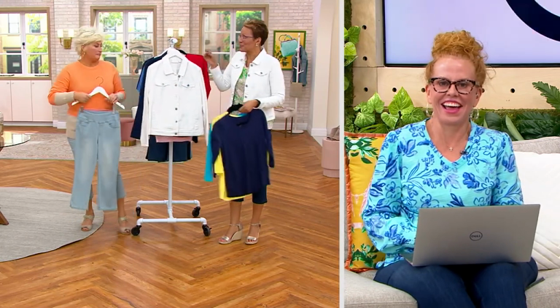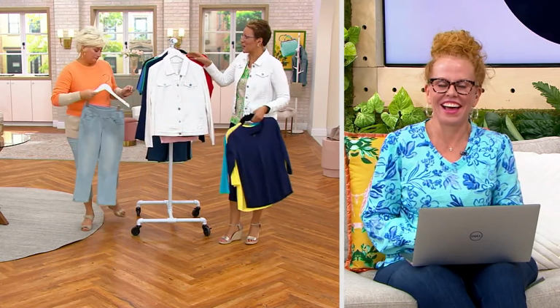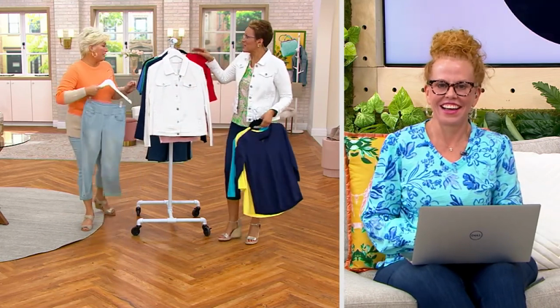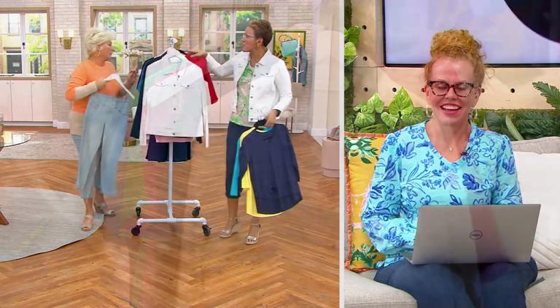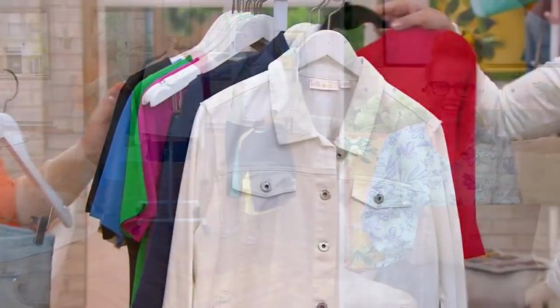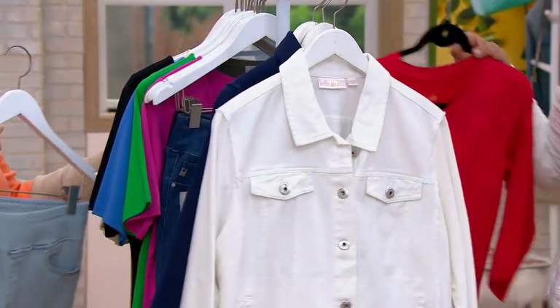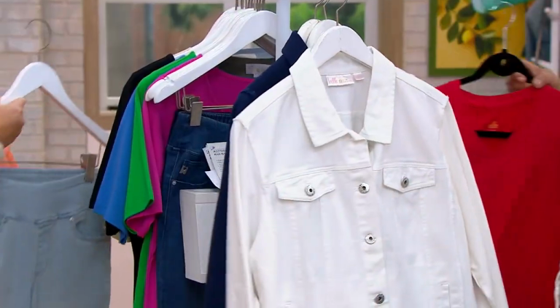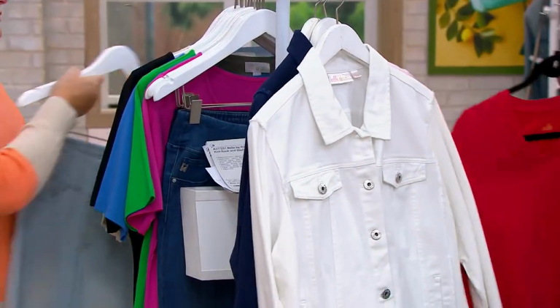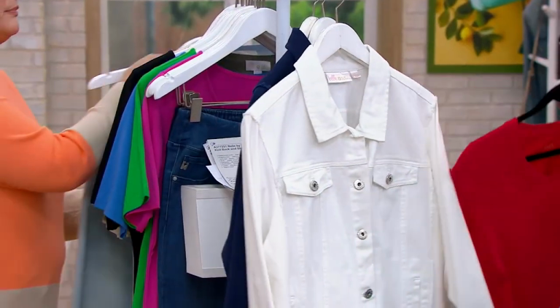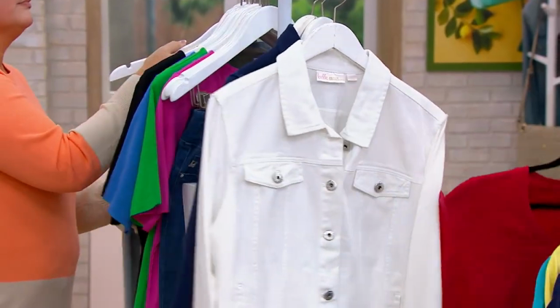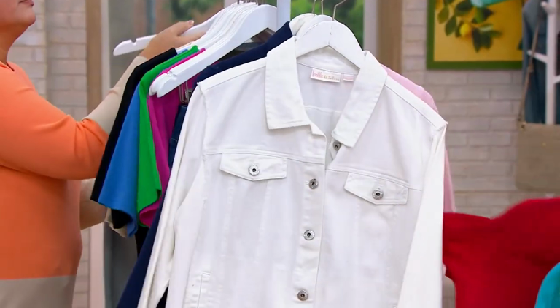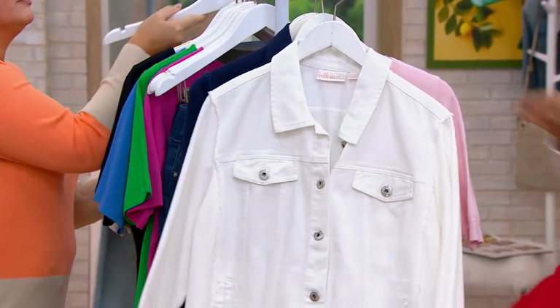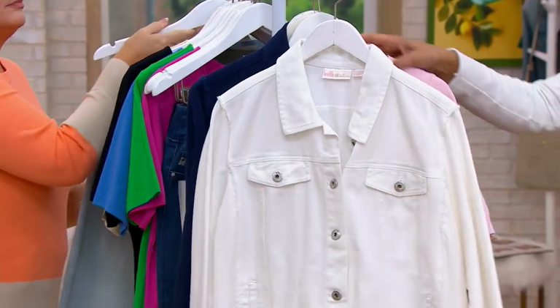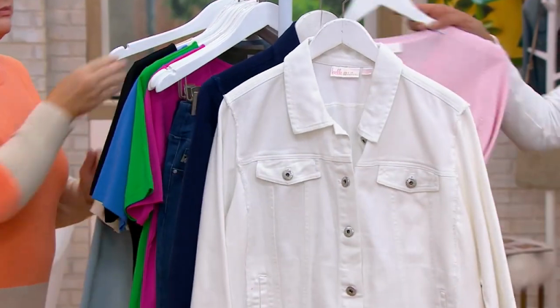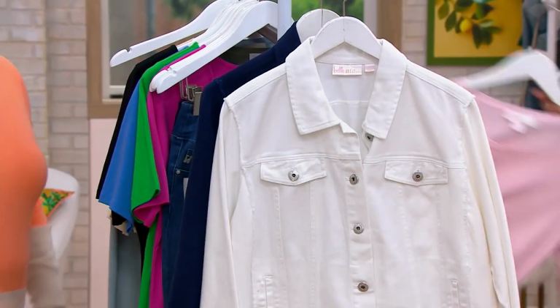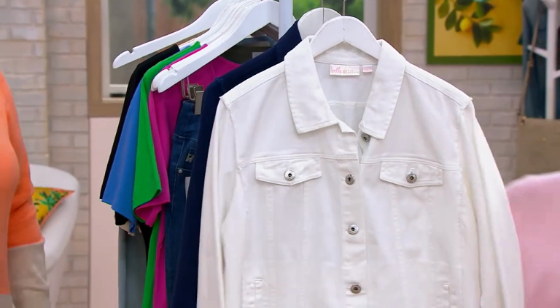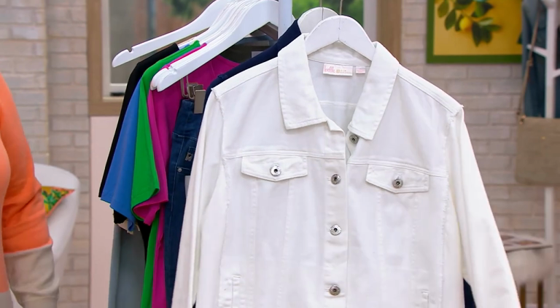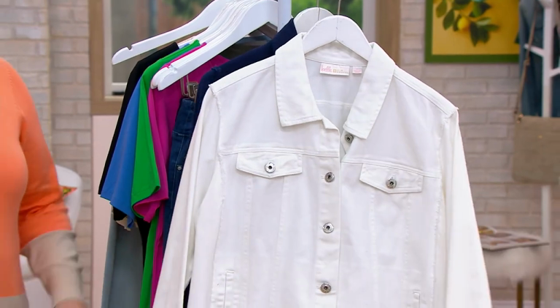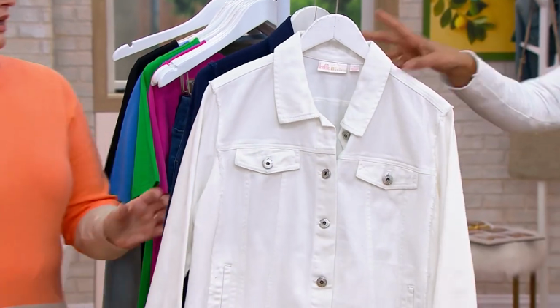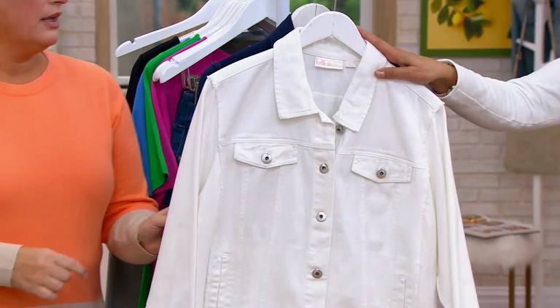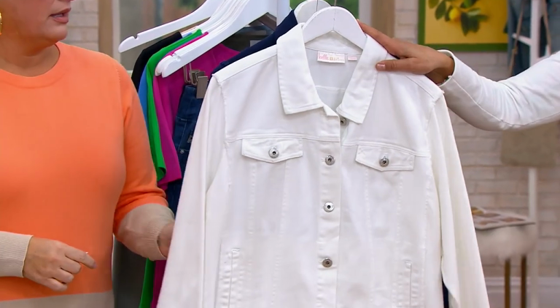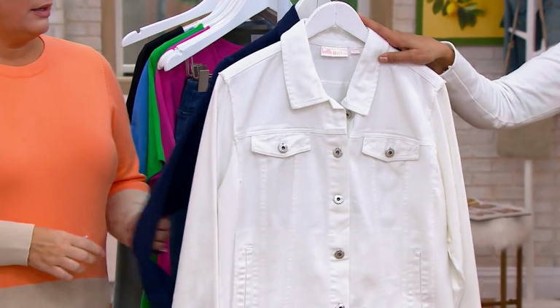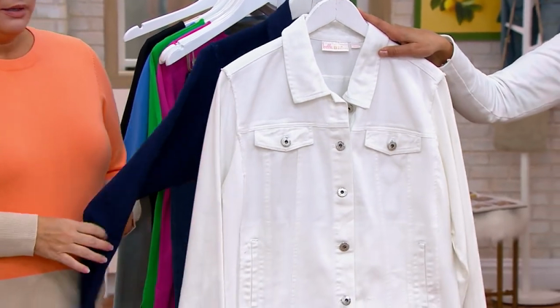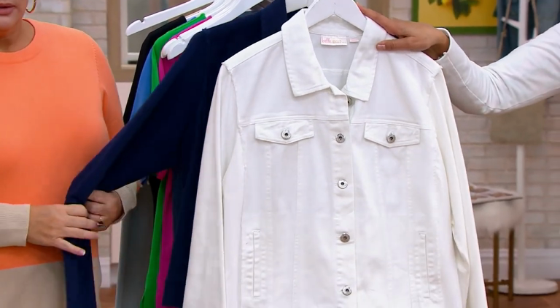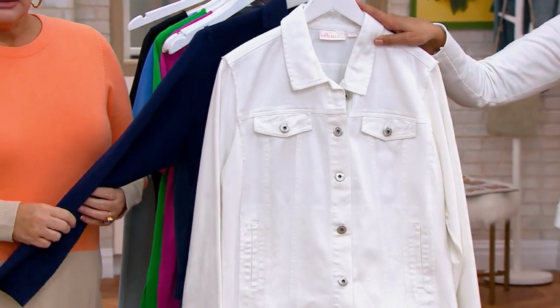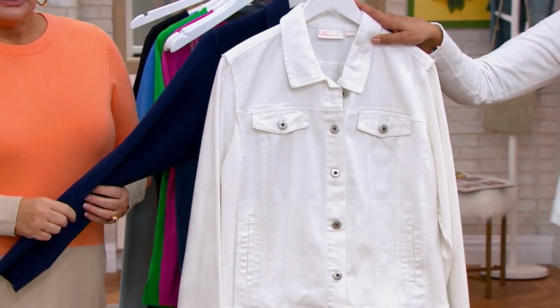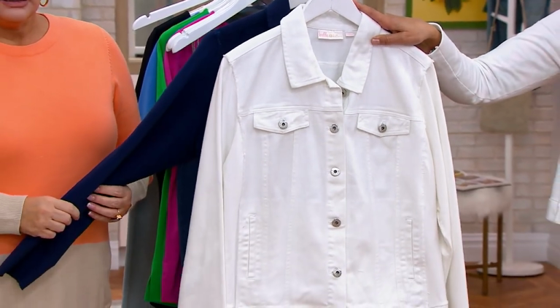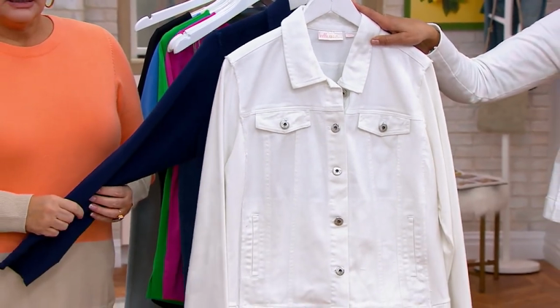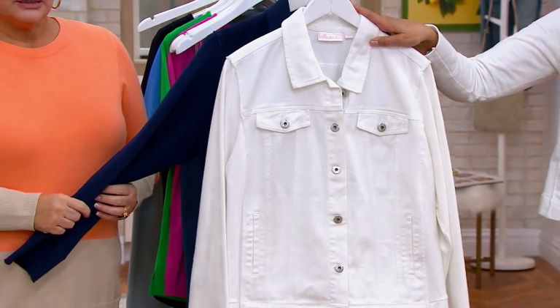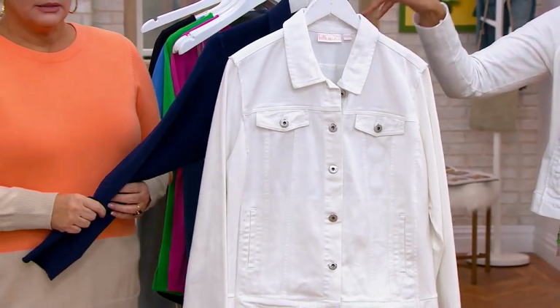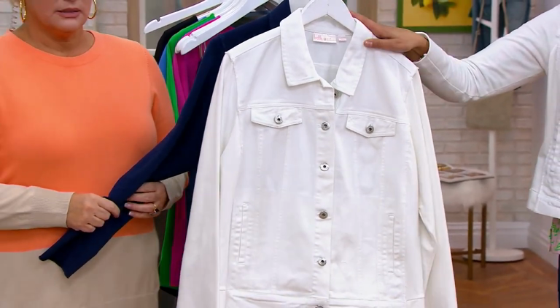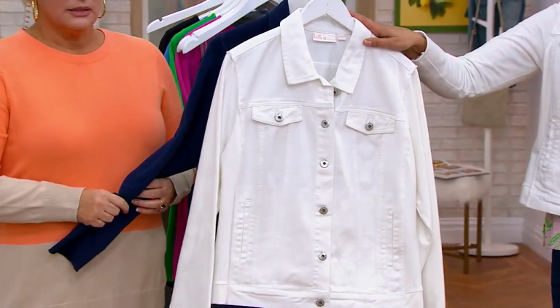The only jackets we have left are the white — fewer than 400 remaining.